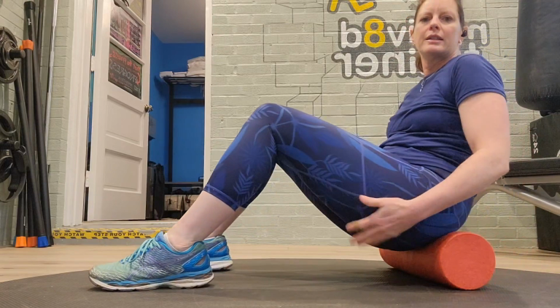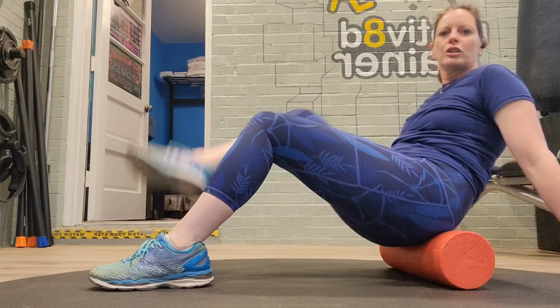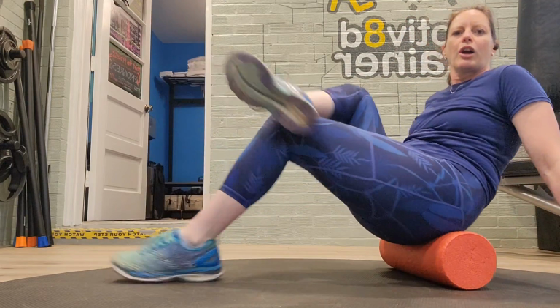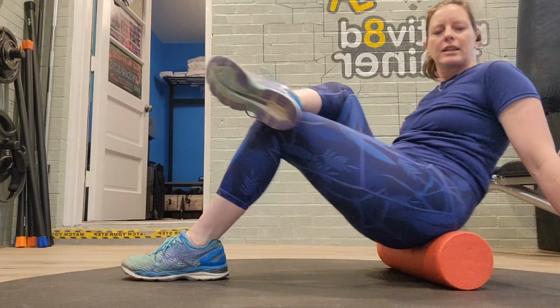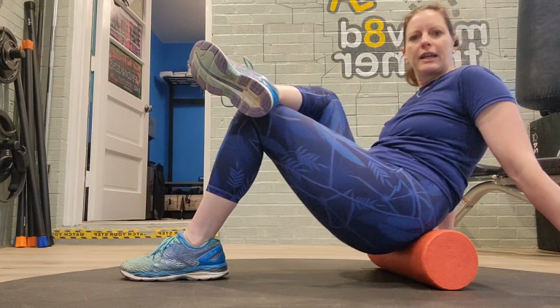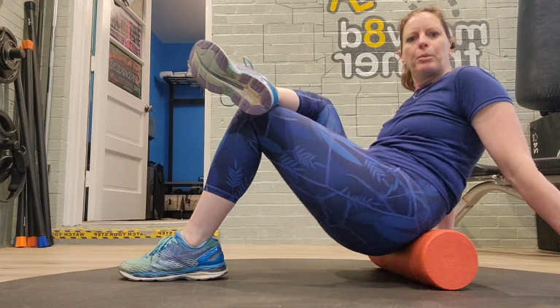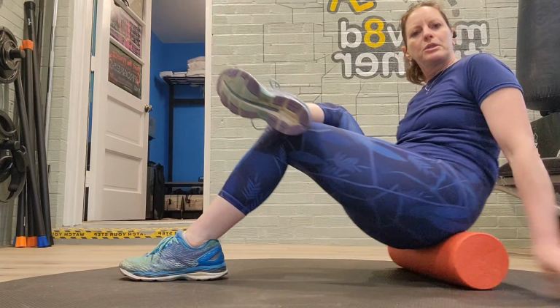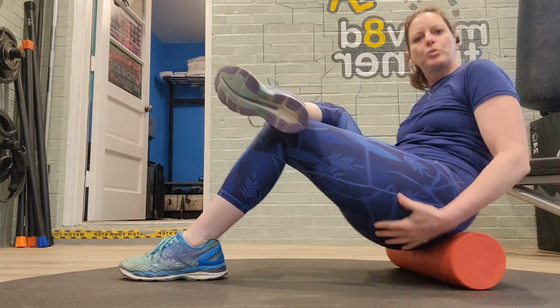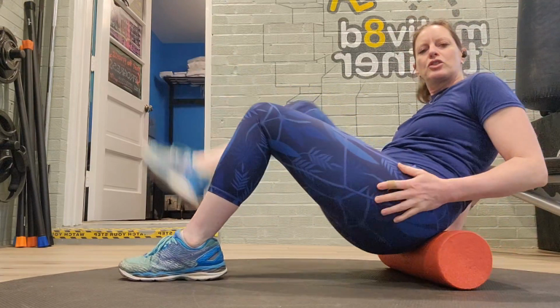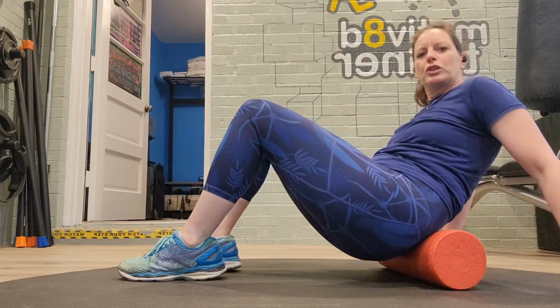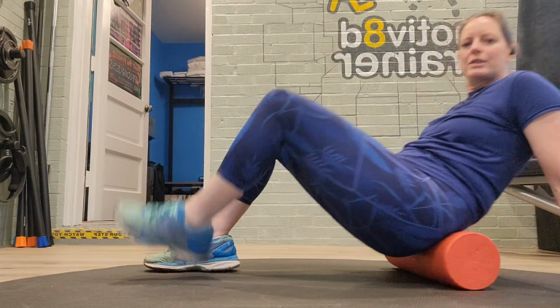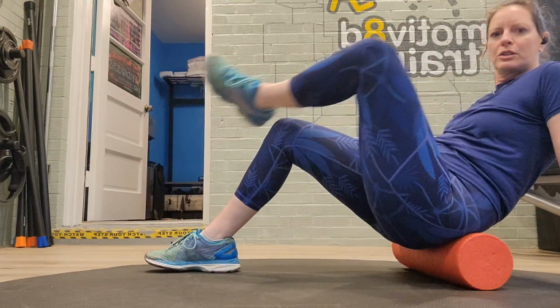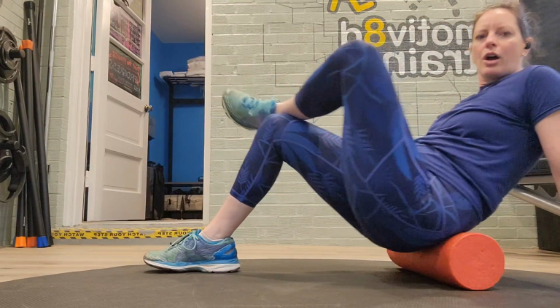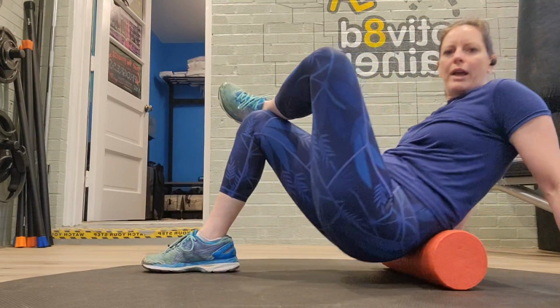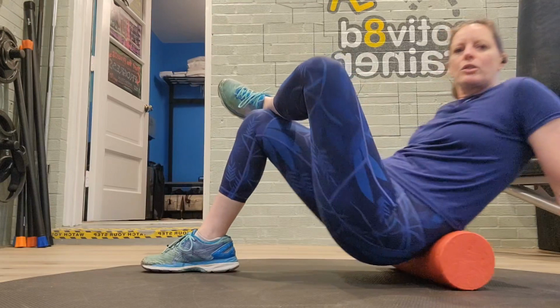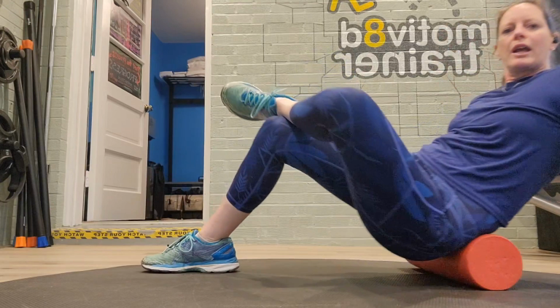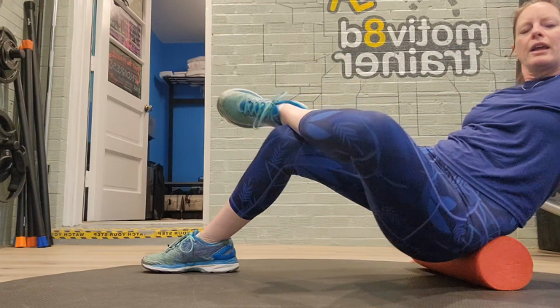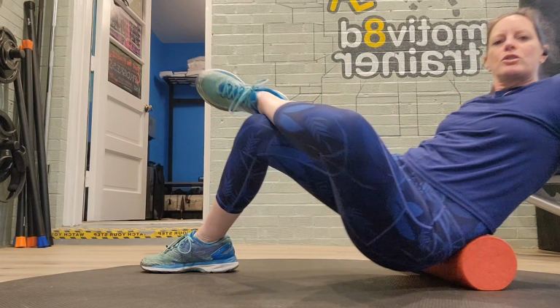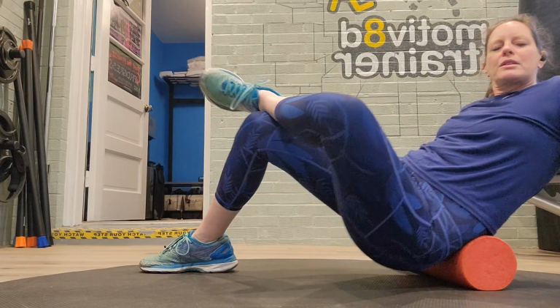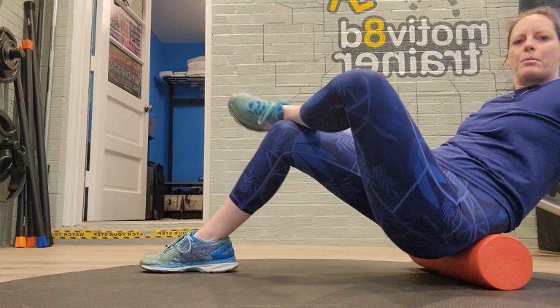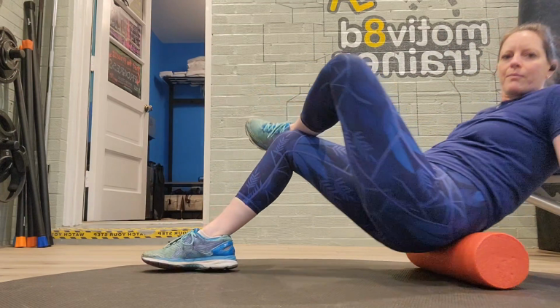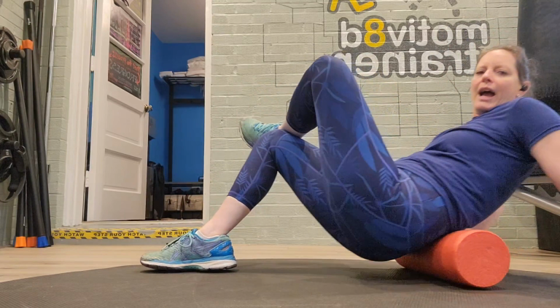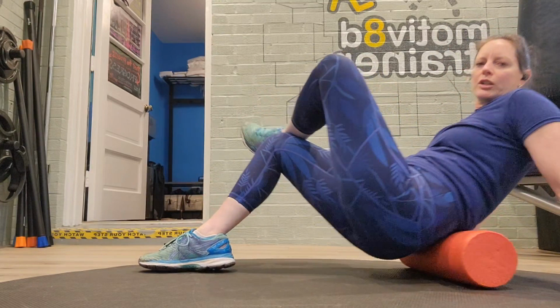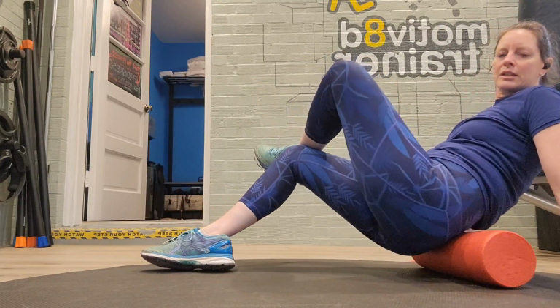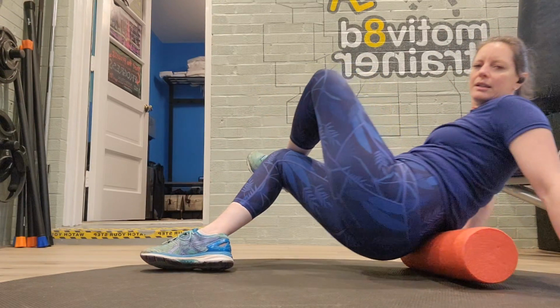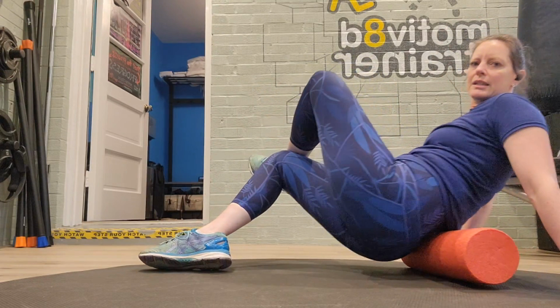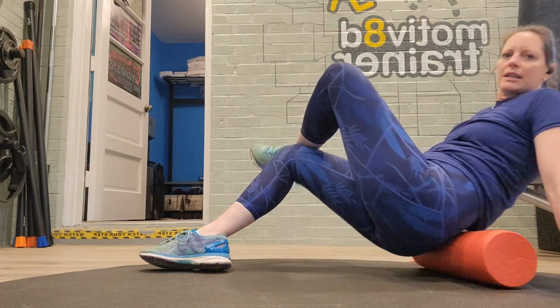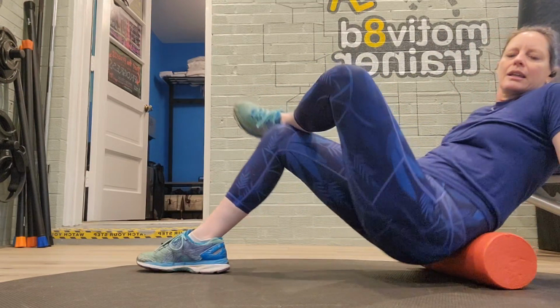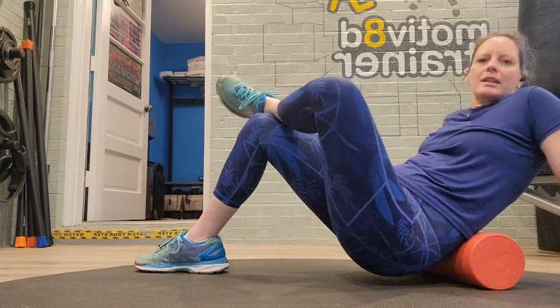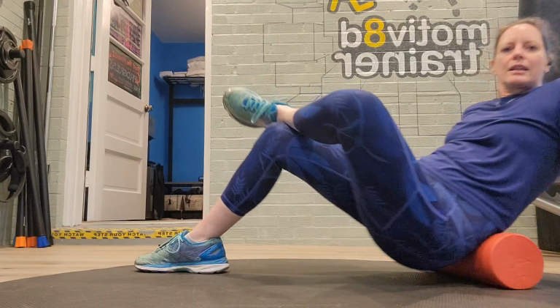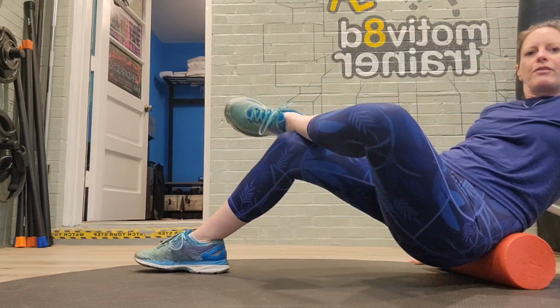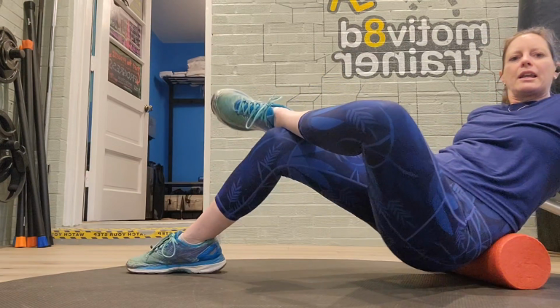Additionally, crossing the leg pulls the superficial glute muscles away so you can do the same actions — teasing, easing, inviting.